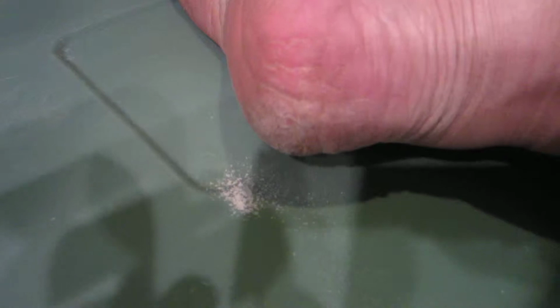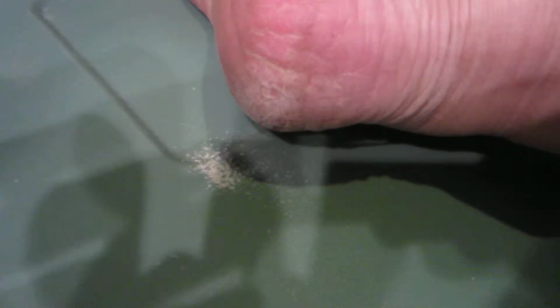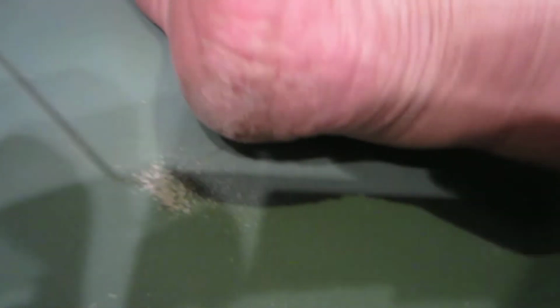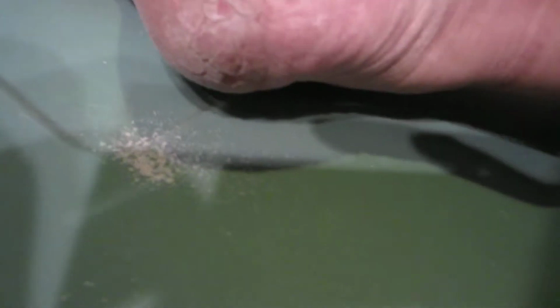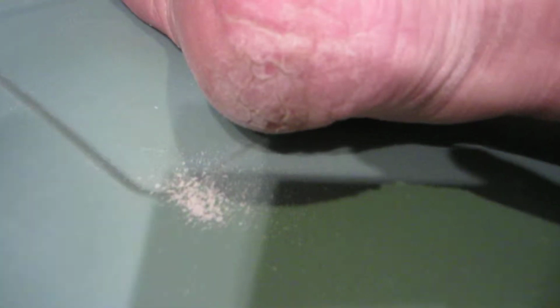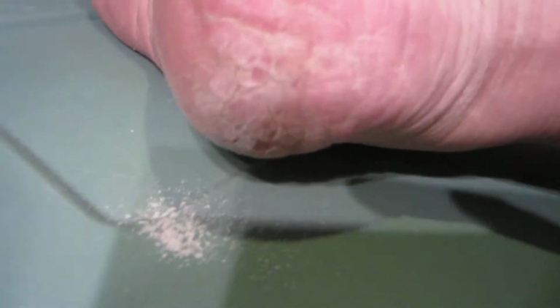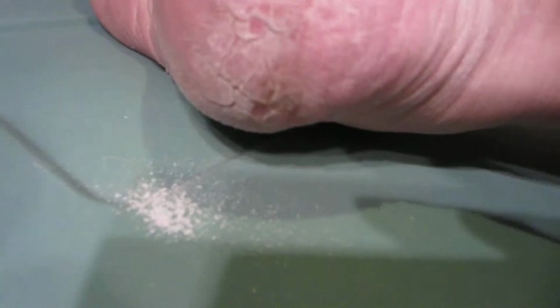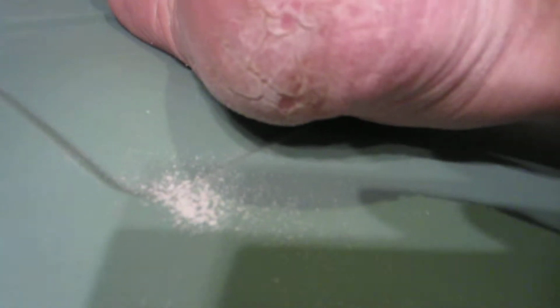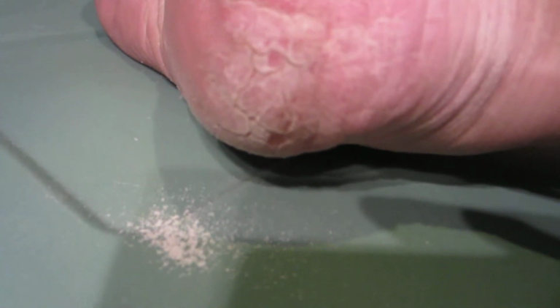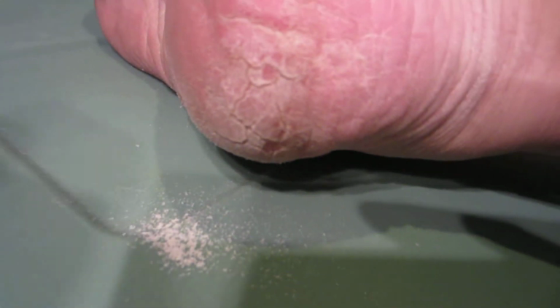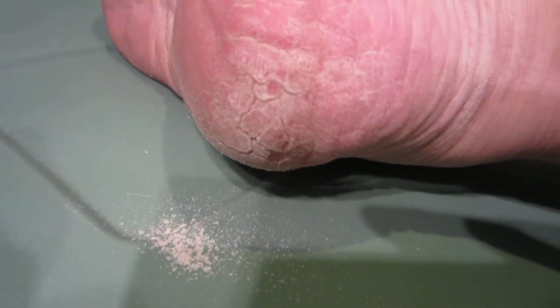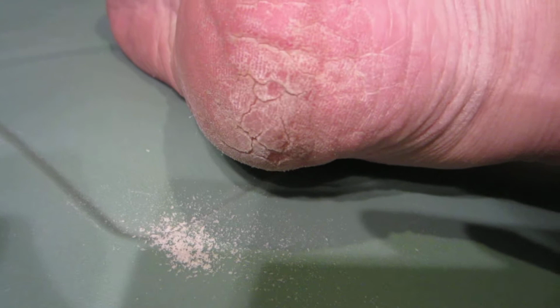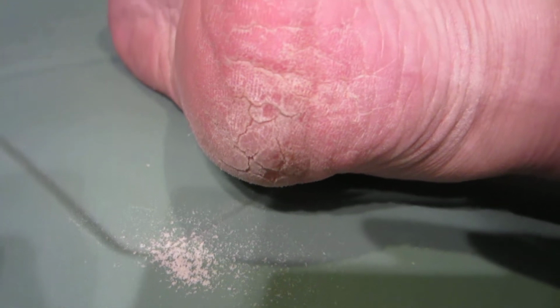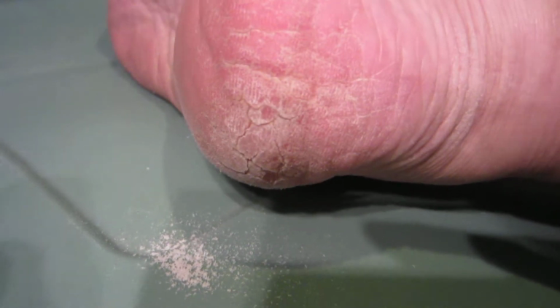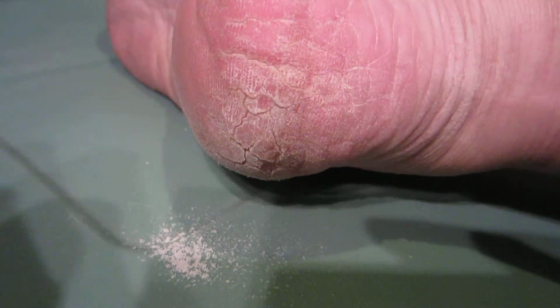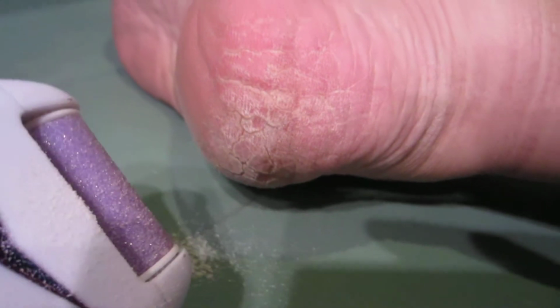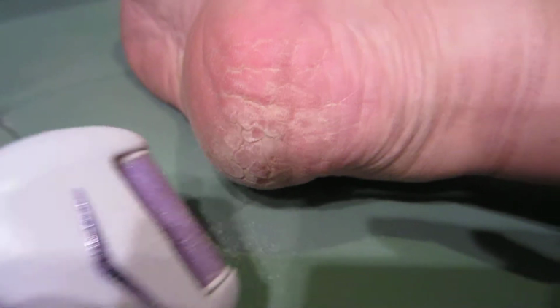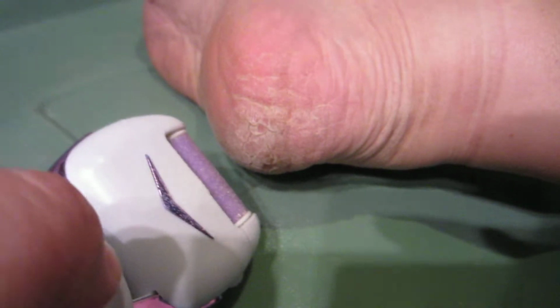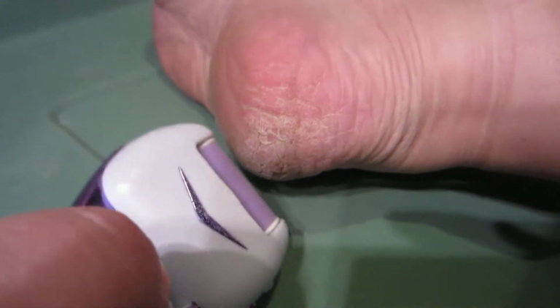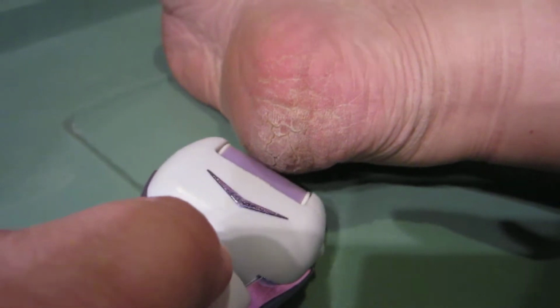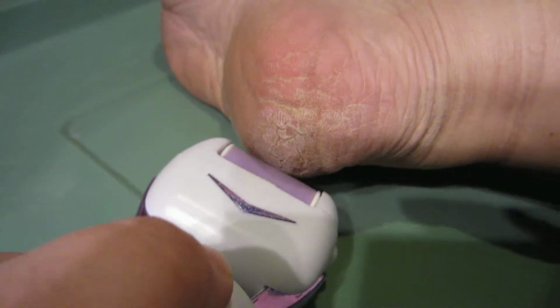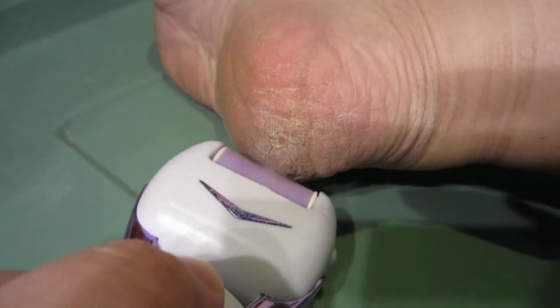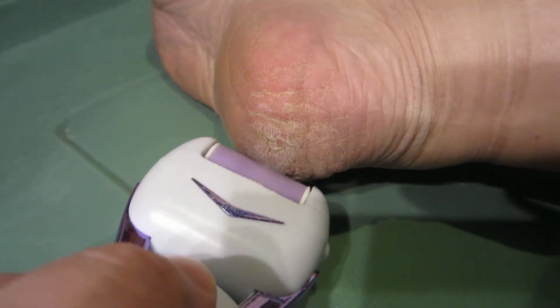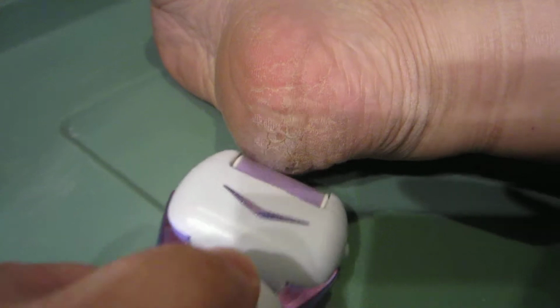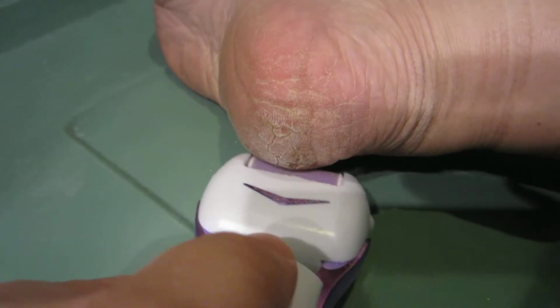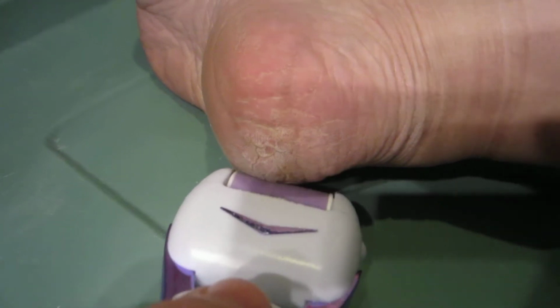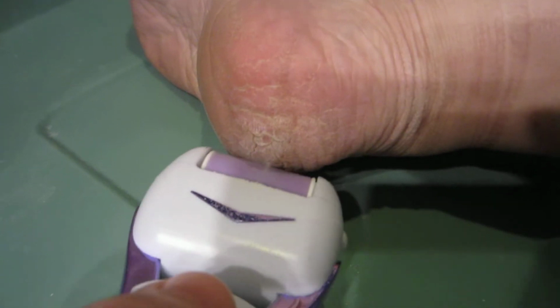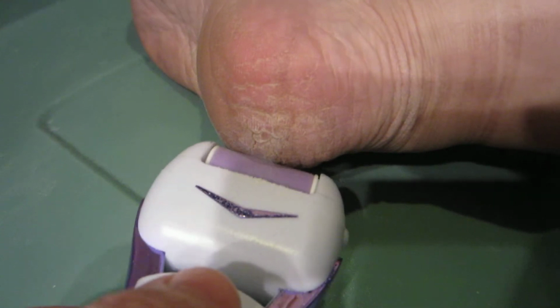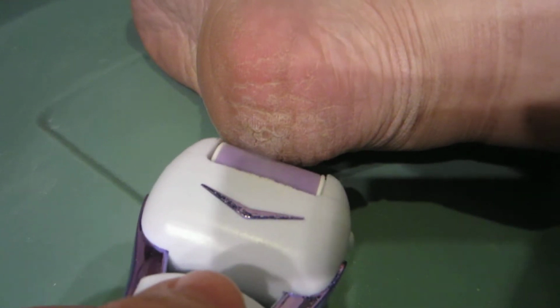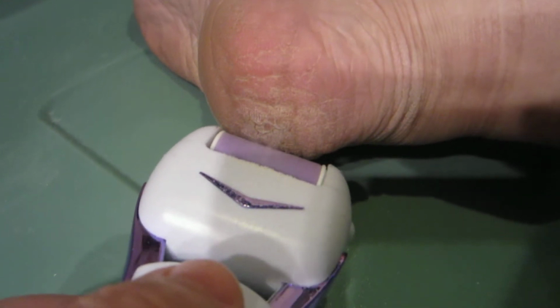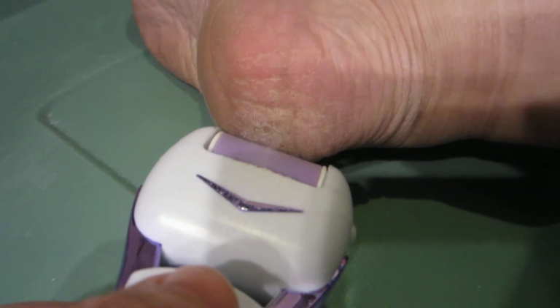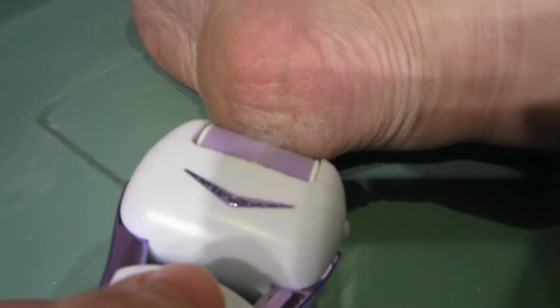Today we are going to do a live demonstration of my really gross foot and what happens when I use the Magnifico electronic foot file. I love this thing. It is going to pull off more foot skin than using a regular scraper.